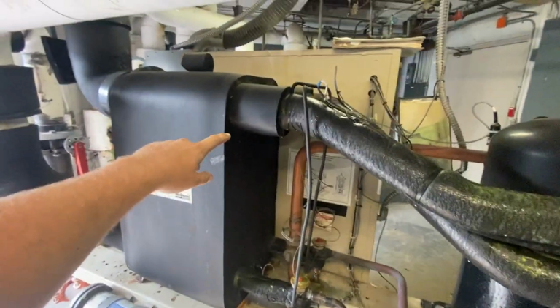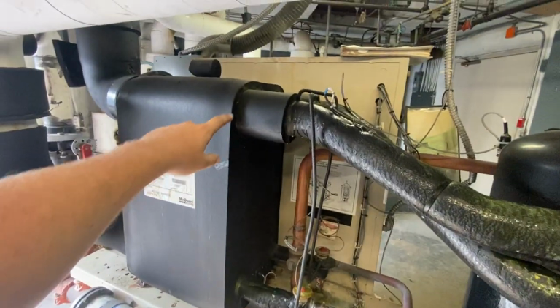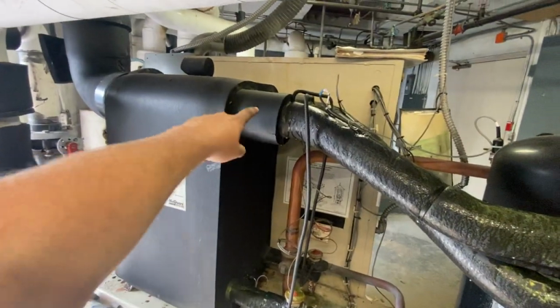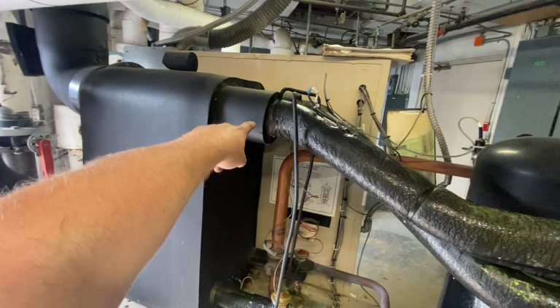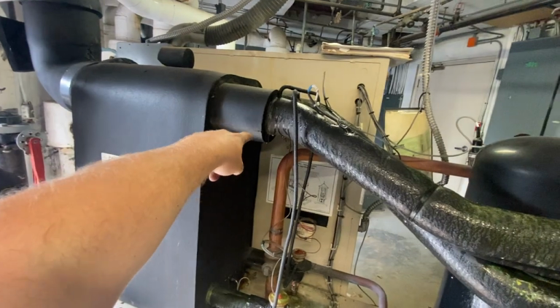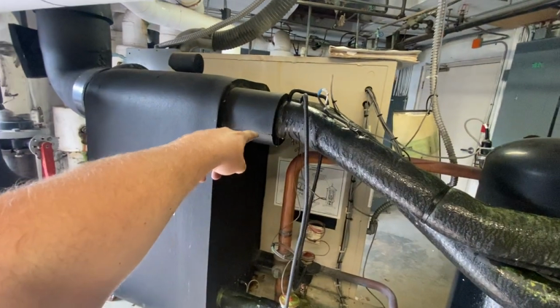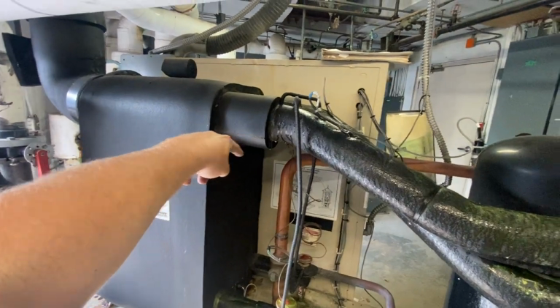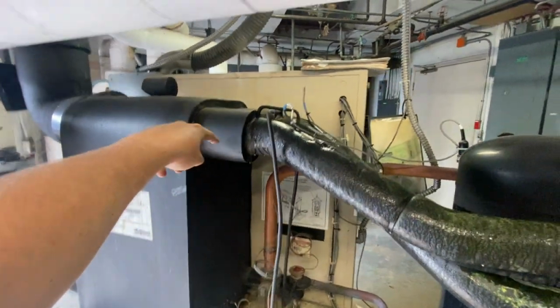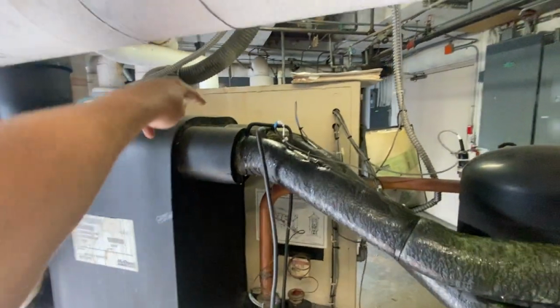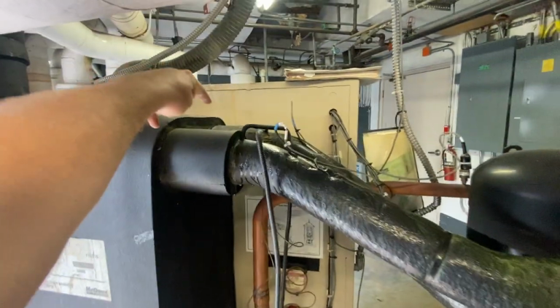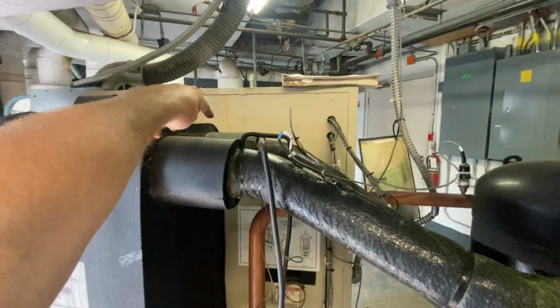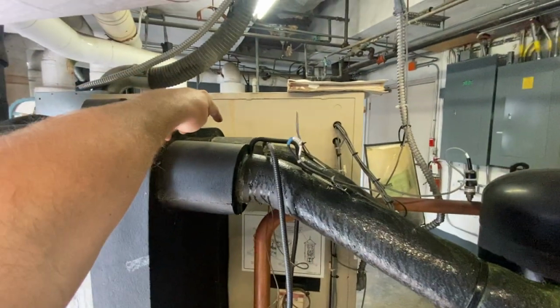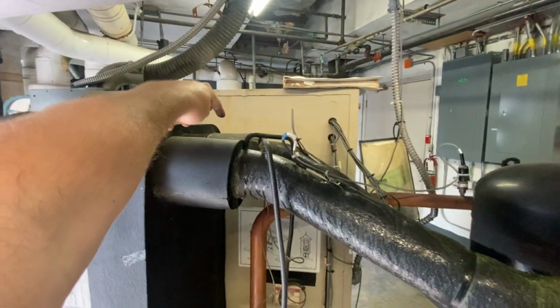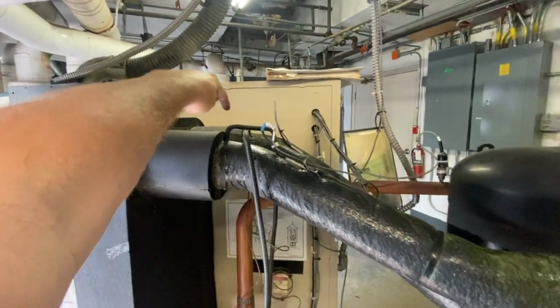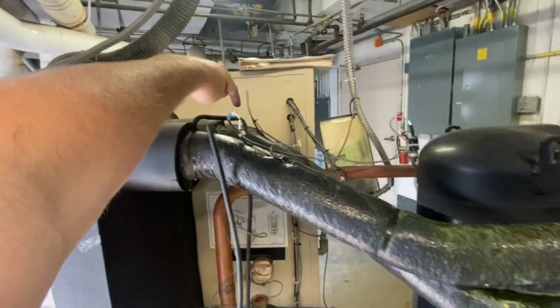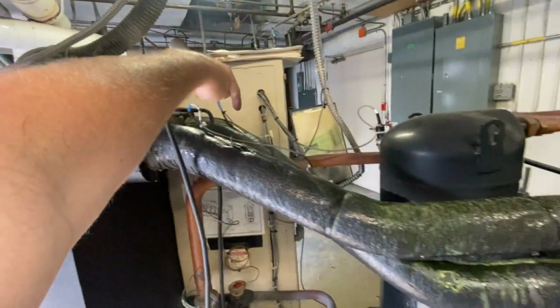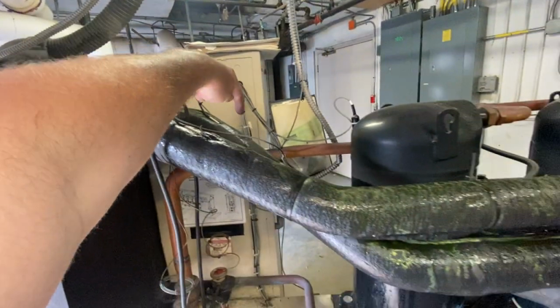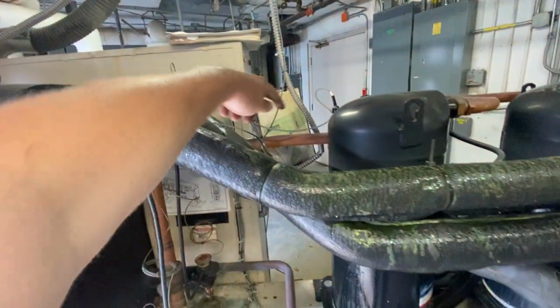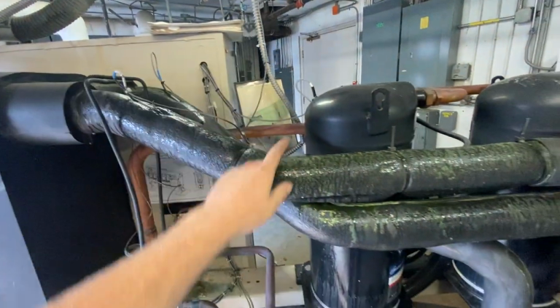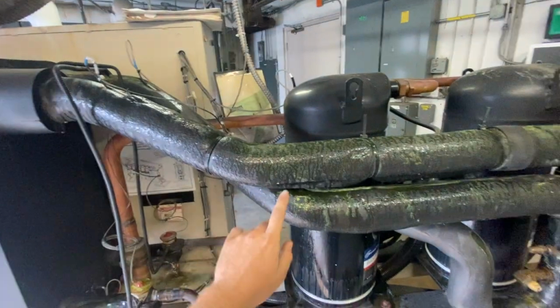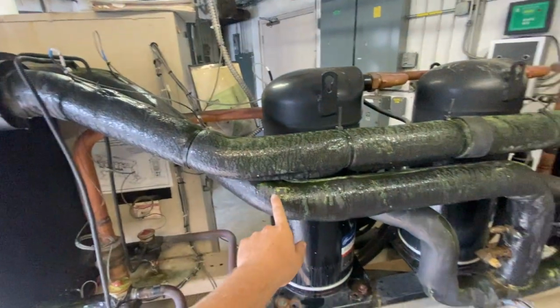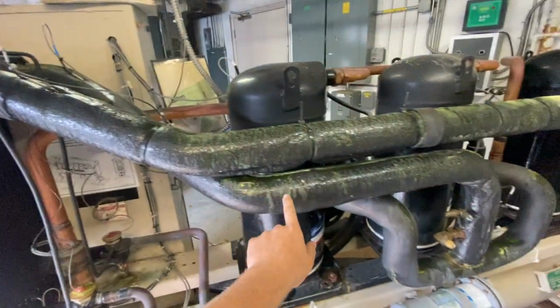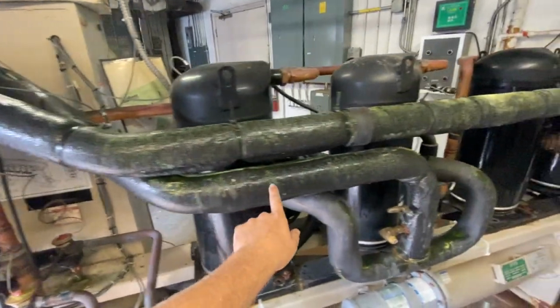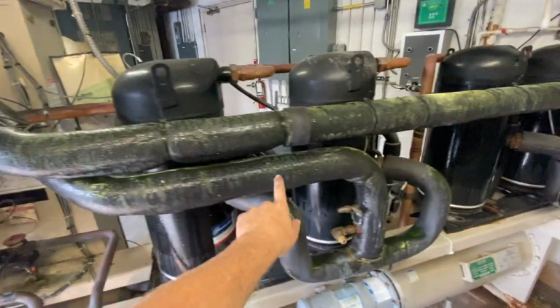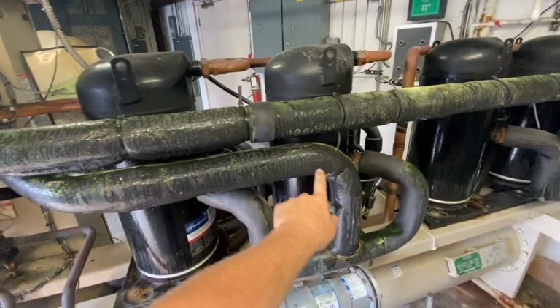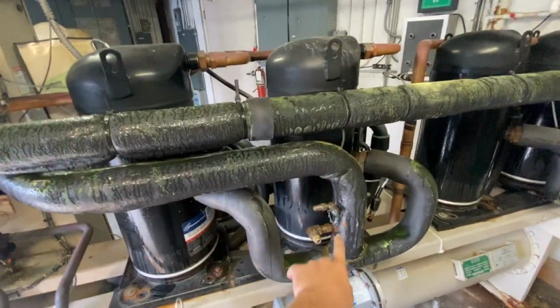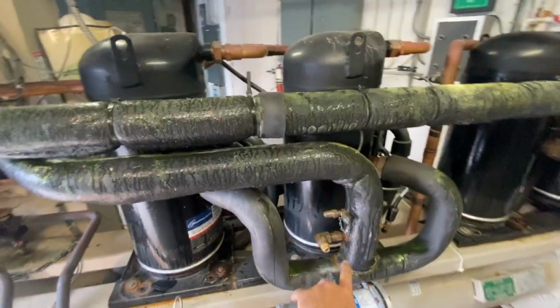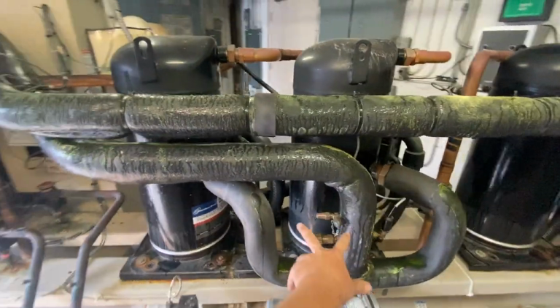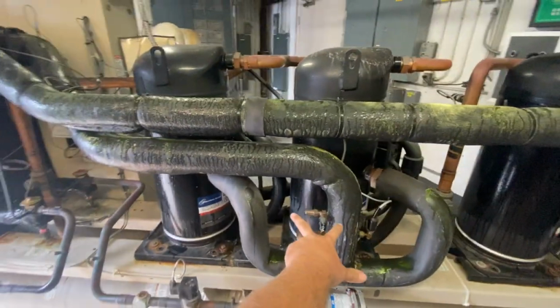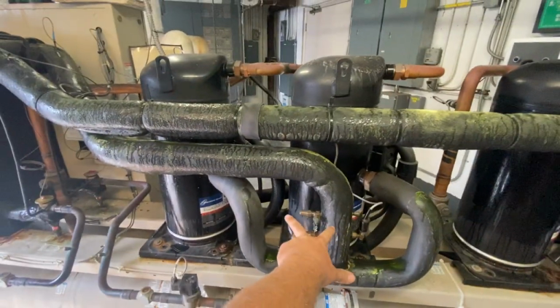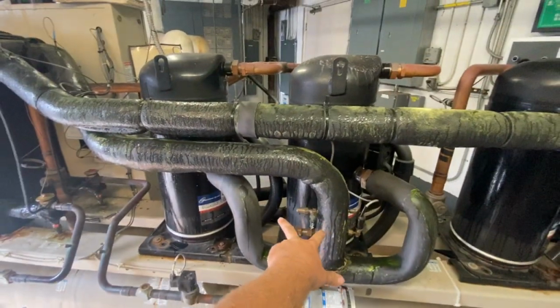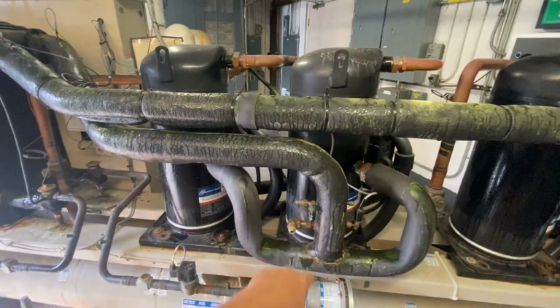This is the suction line from the other circuit. Your suction line is back there — which is this one. It comes here and it goes back into the two compressors.